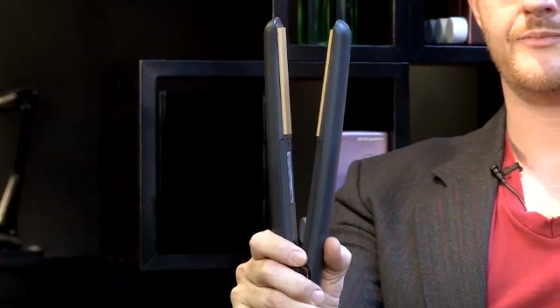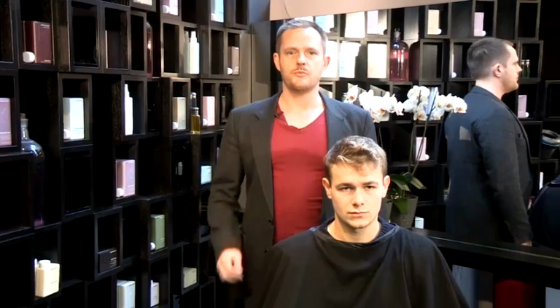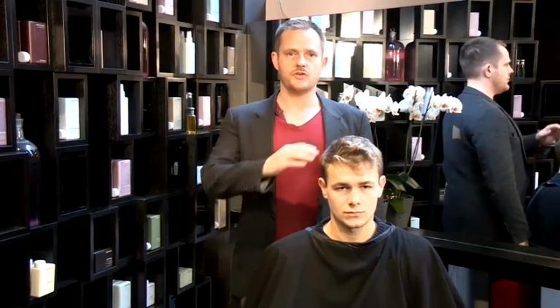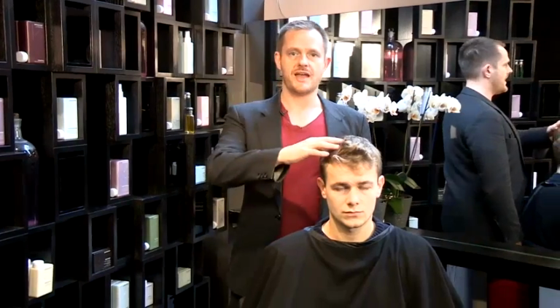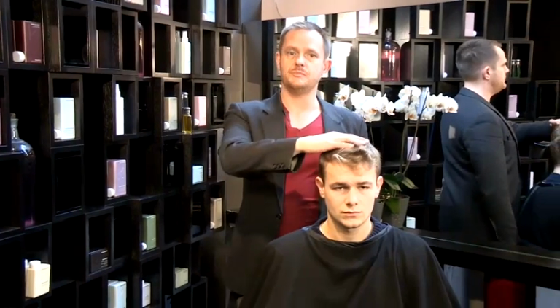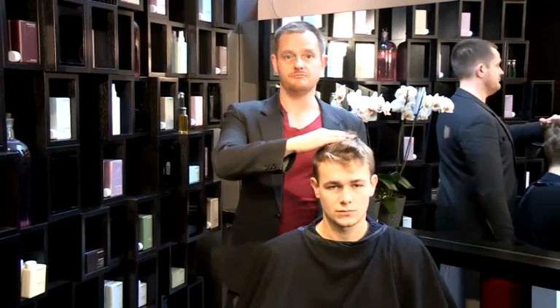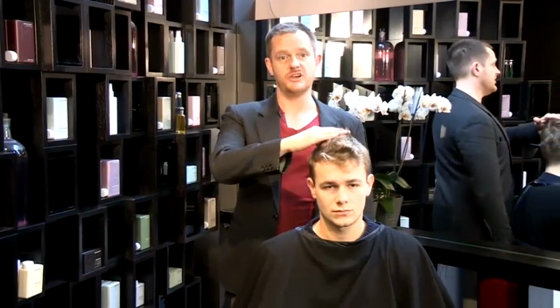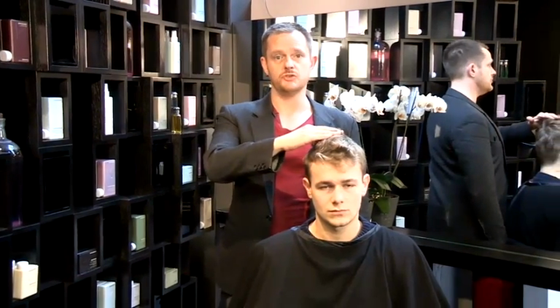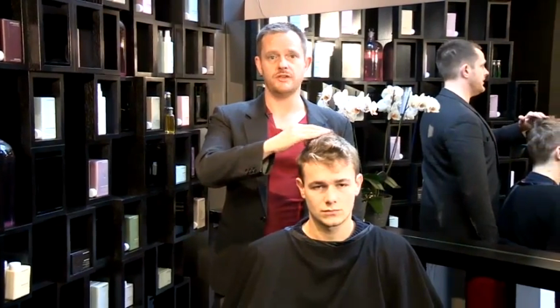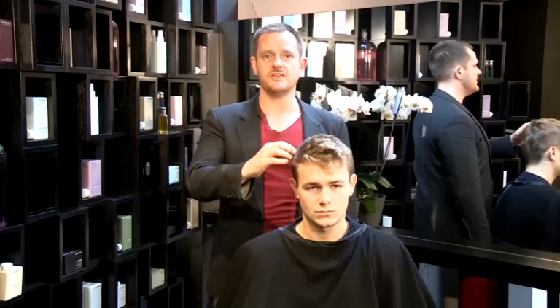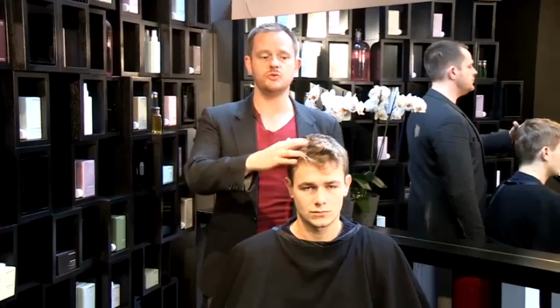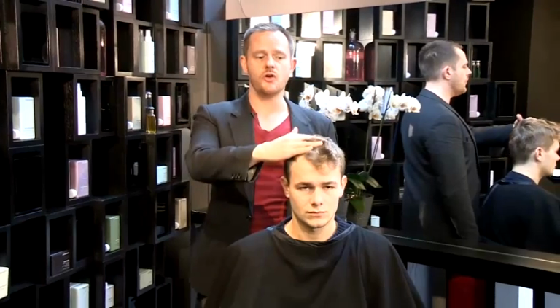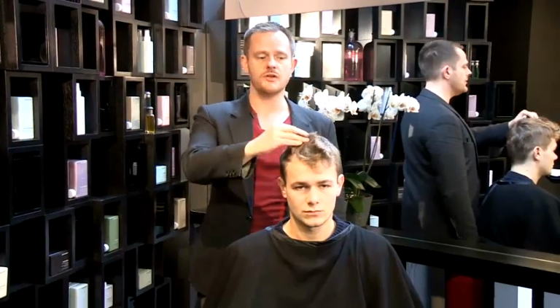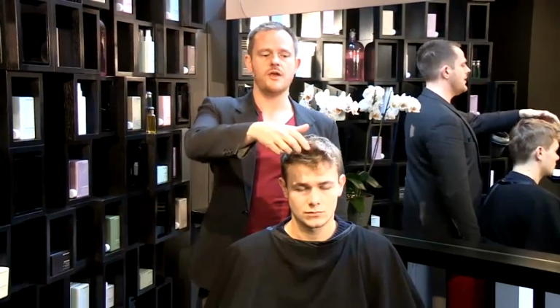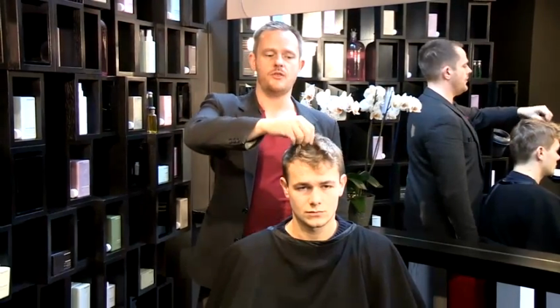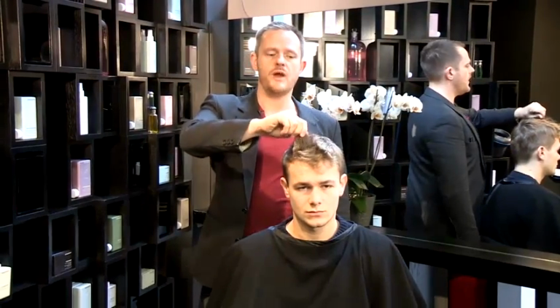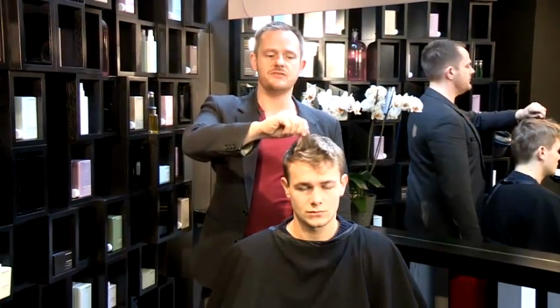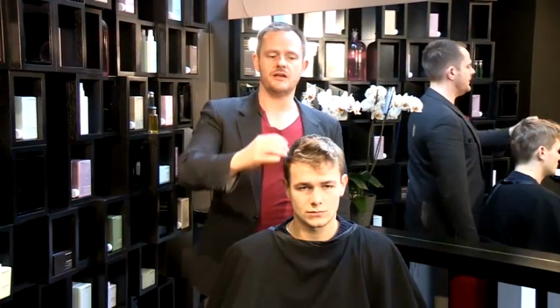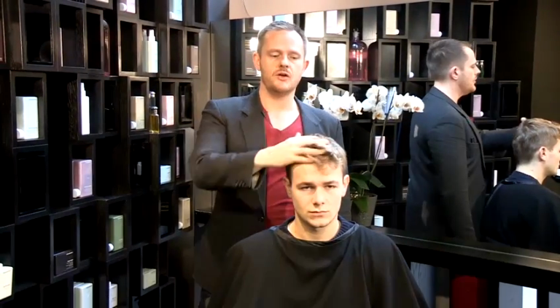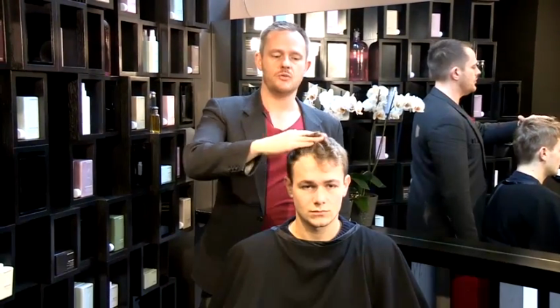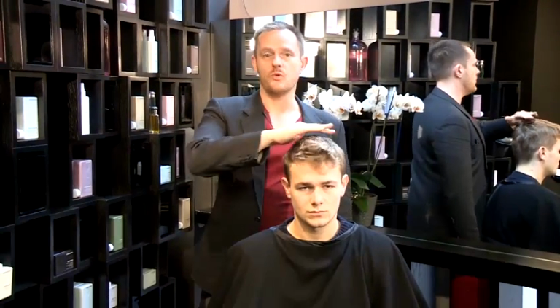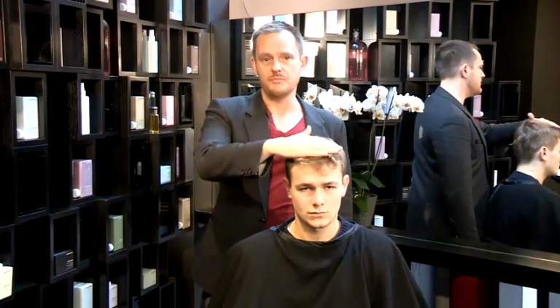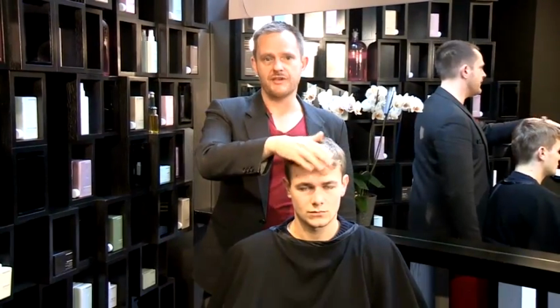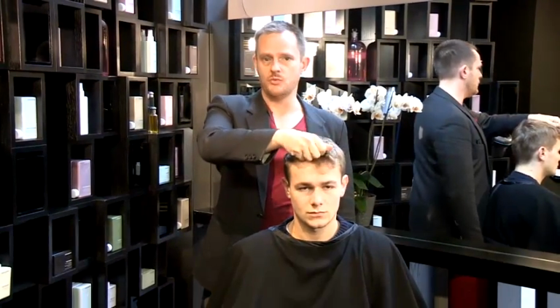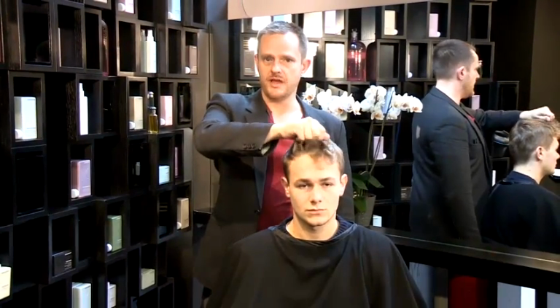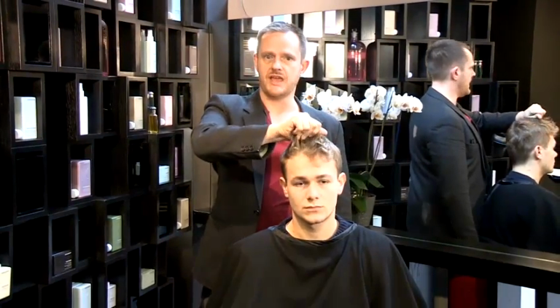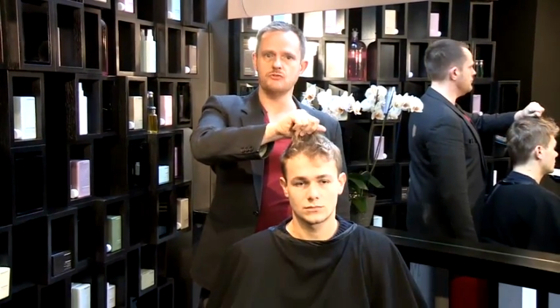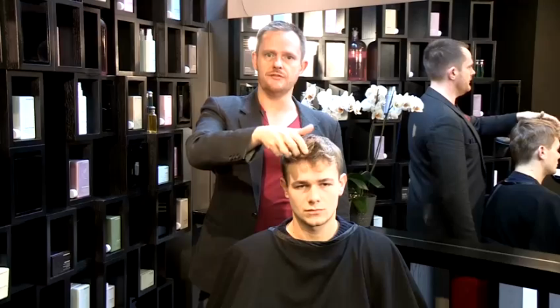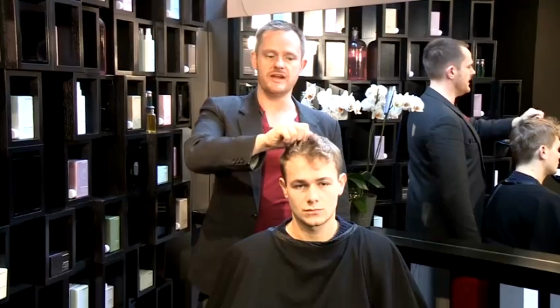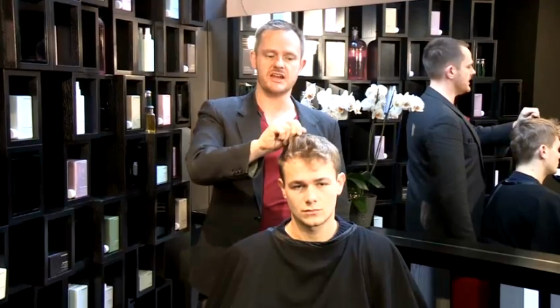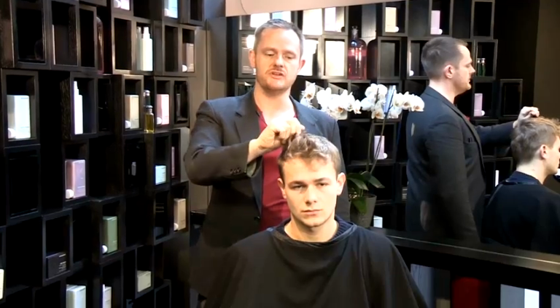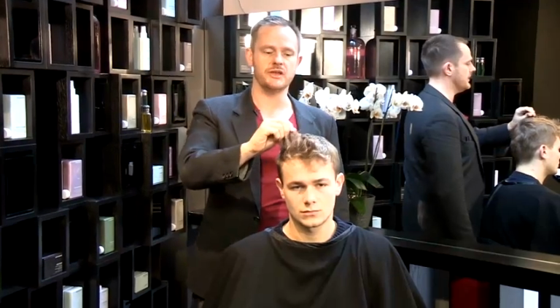Rule number one: your hair has to be pretty short. If your hair is too long, the weight of it will keep it flat. You won't be able to get any root lift or any texture into it.